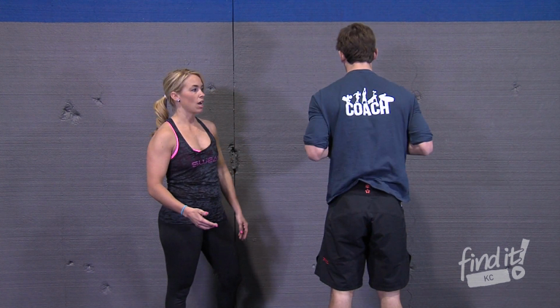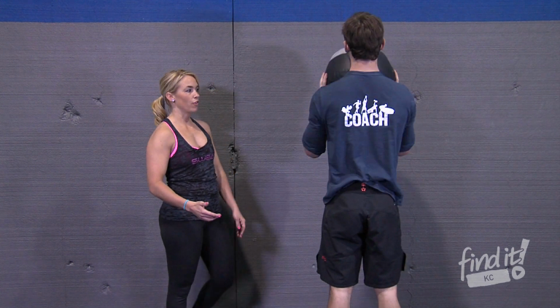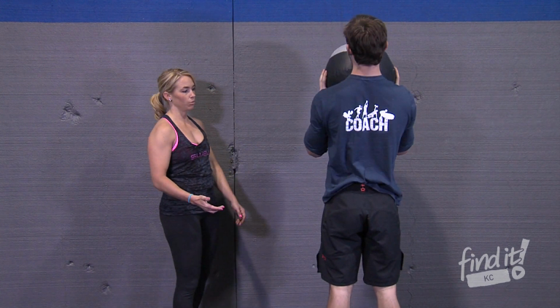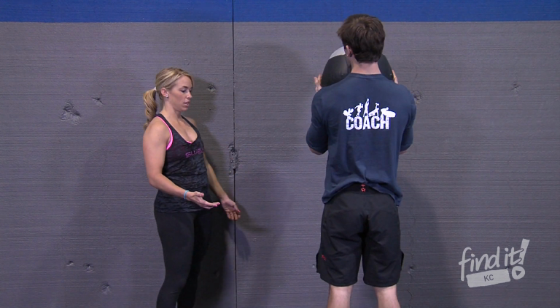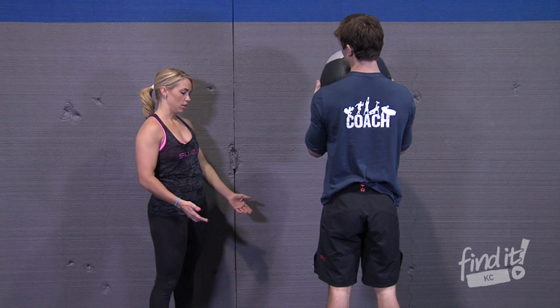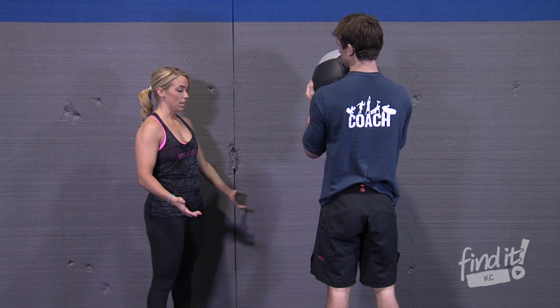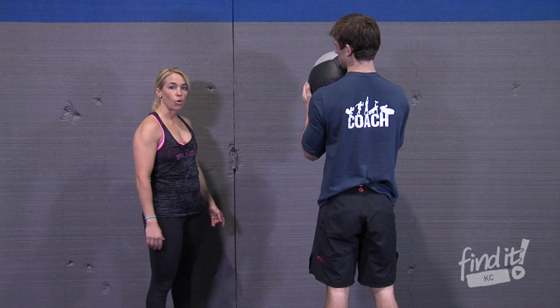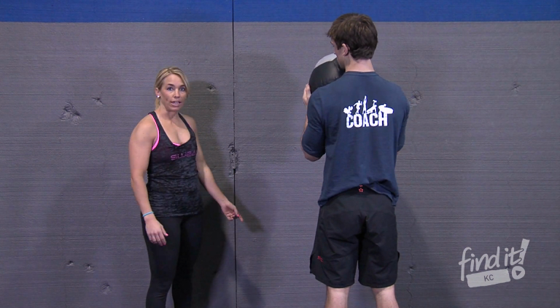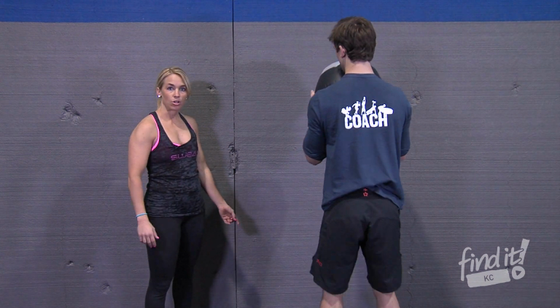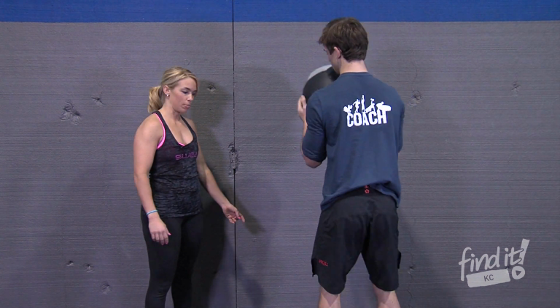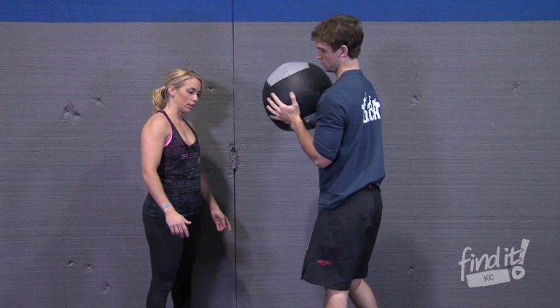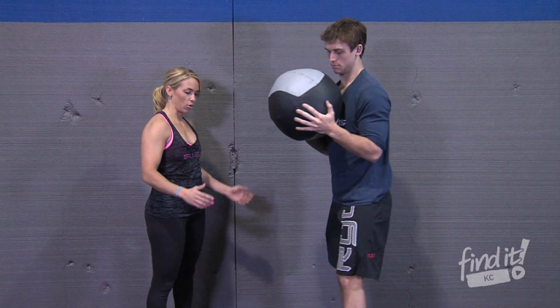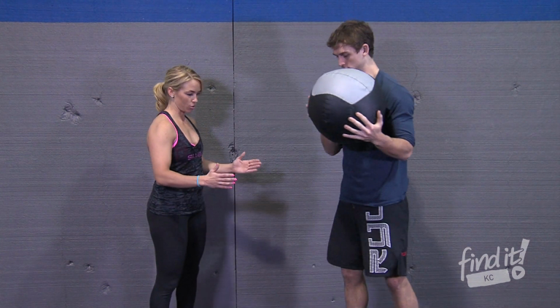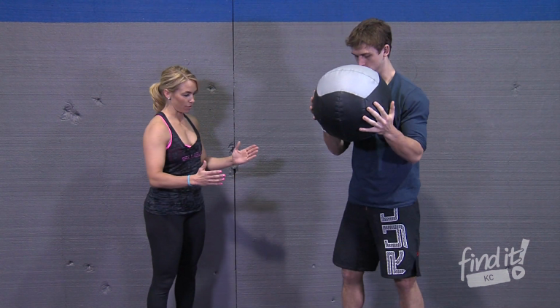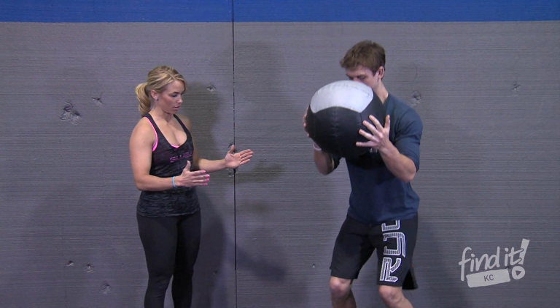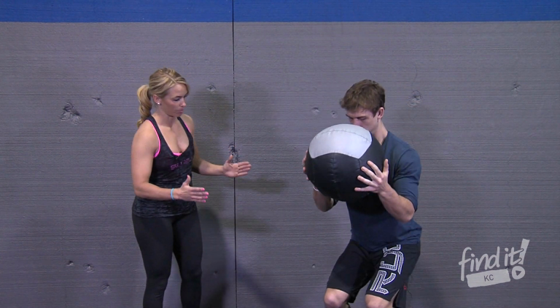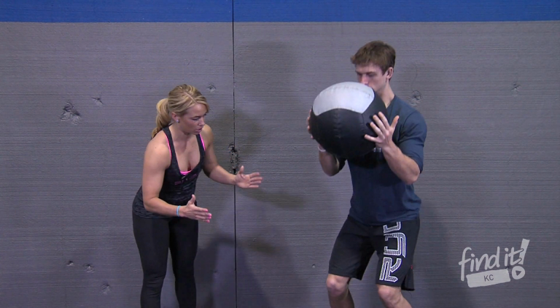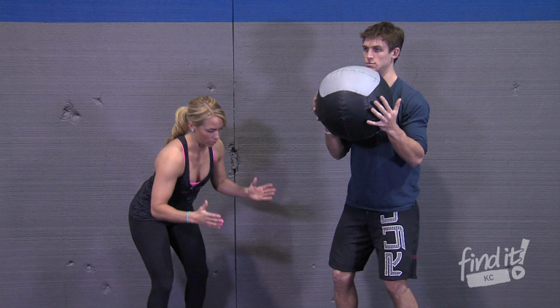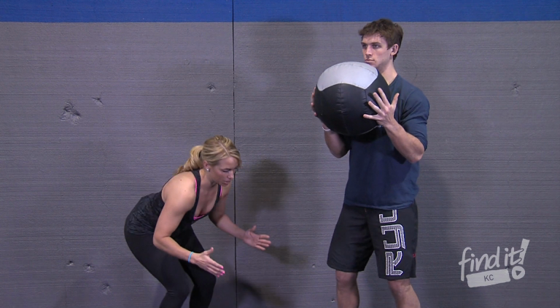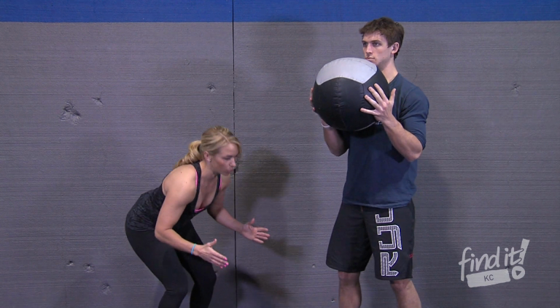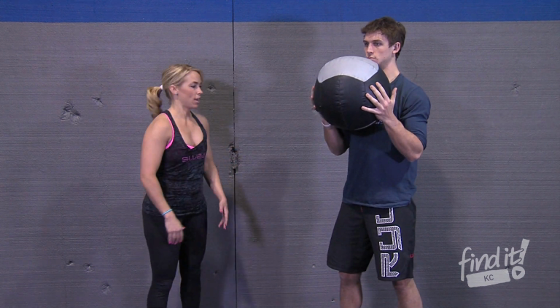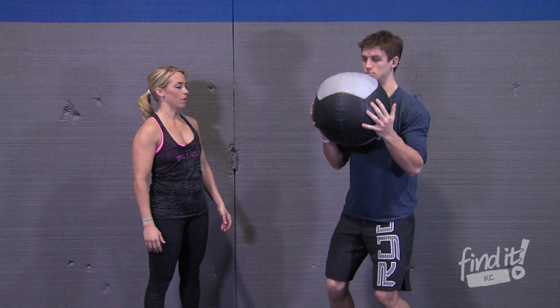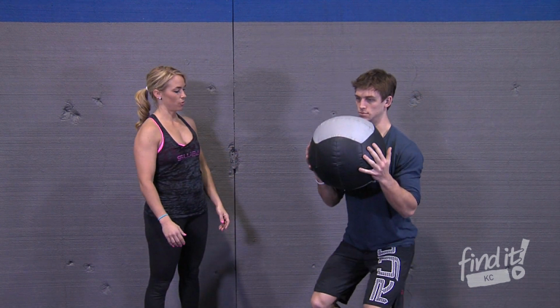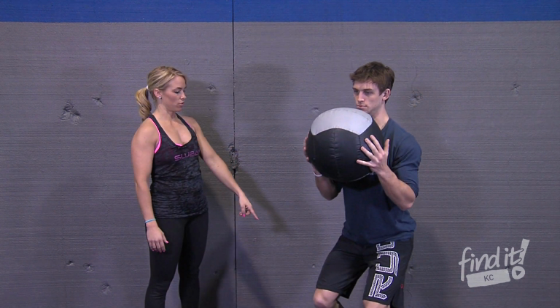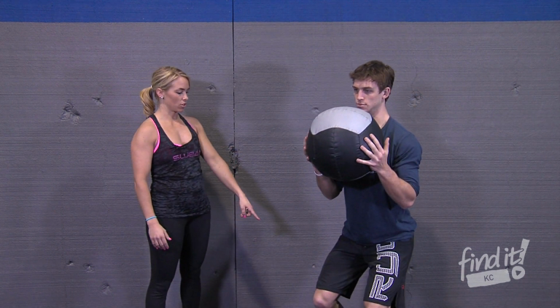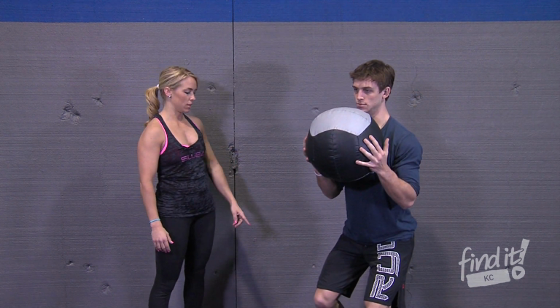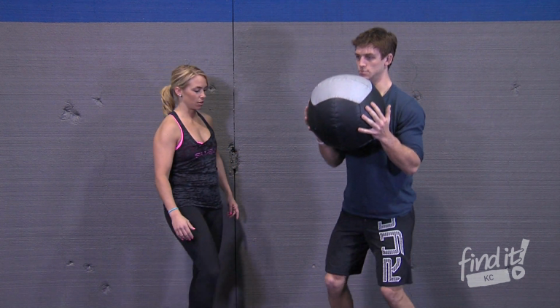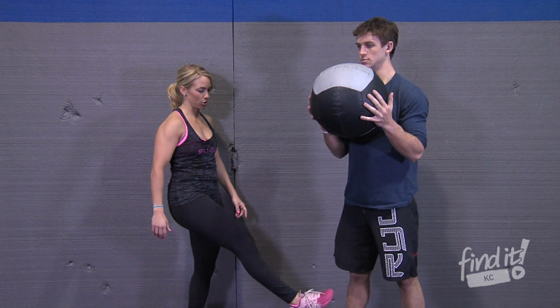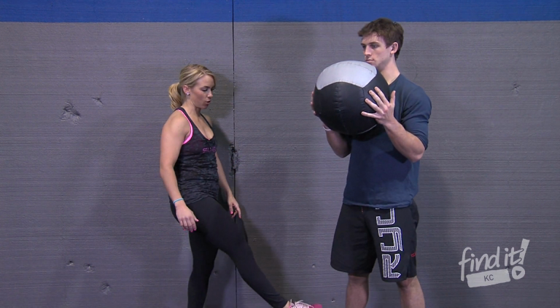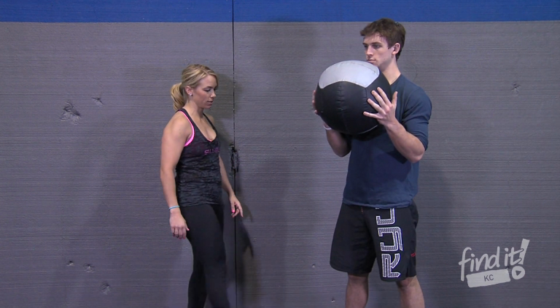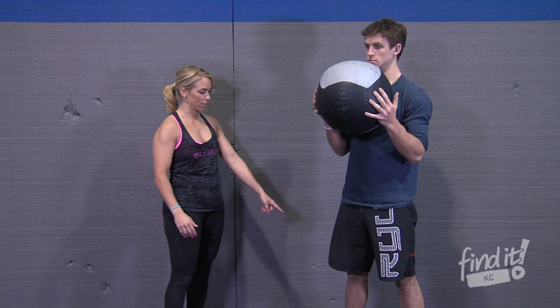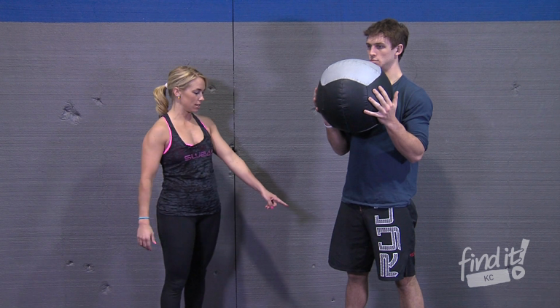A common fault would be knees going in. Most people, when they go to do a squat with any kind of weight or ball, will end up coming forward and have the ball come in front, their knees go in — this is going to put pressure on the quads and the knees.